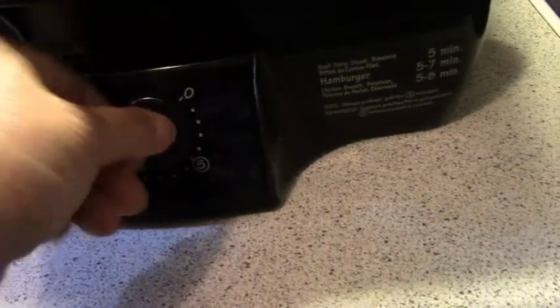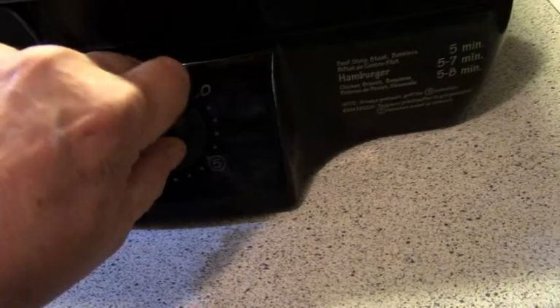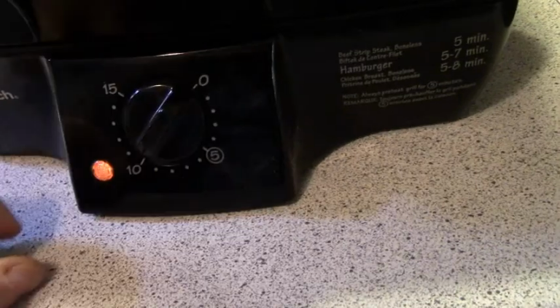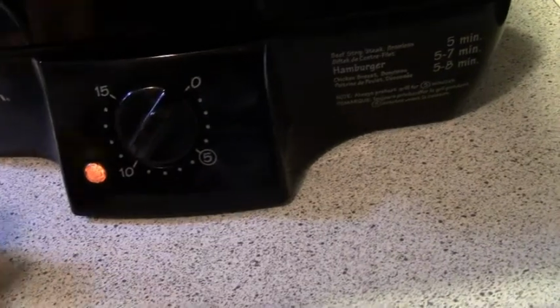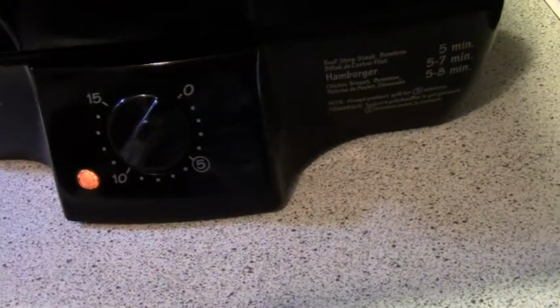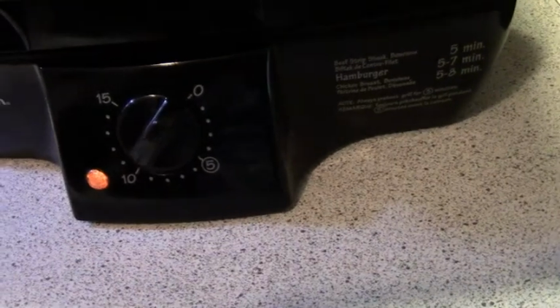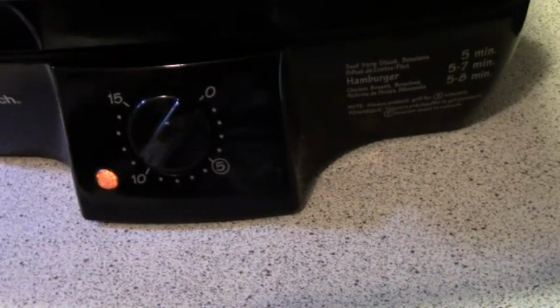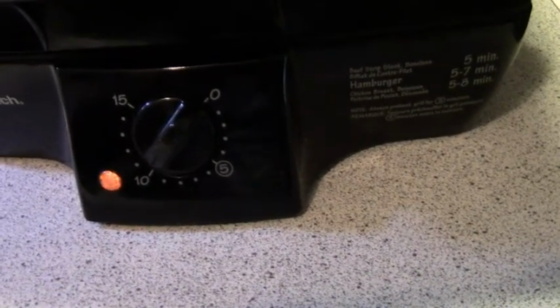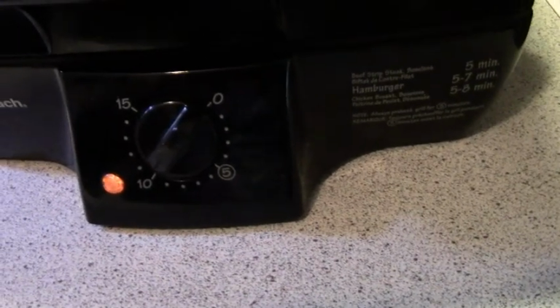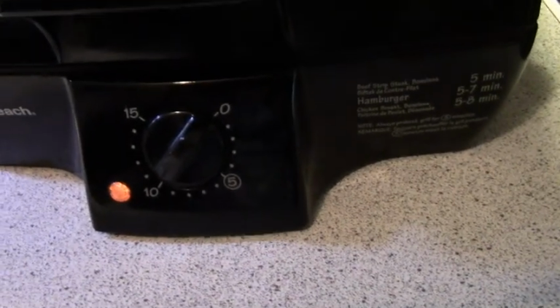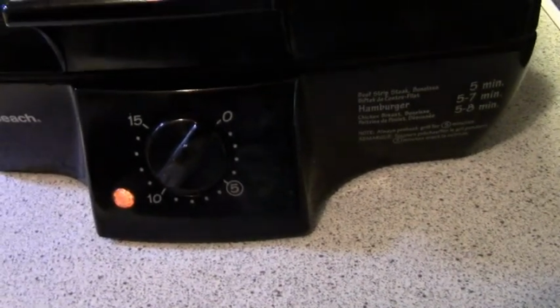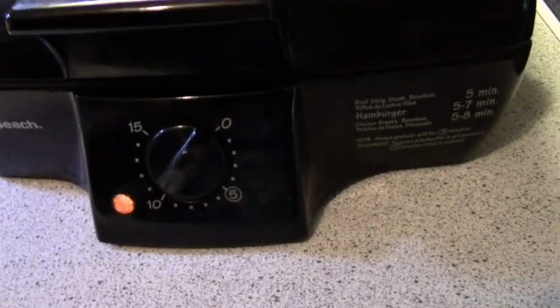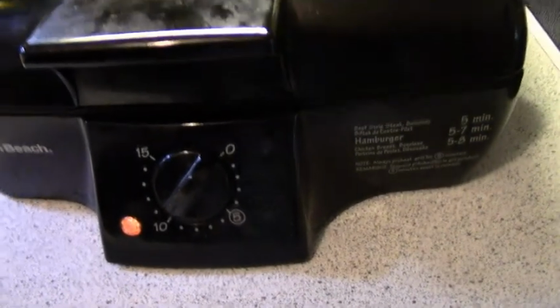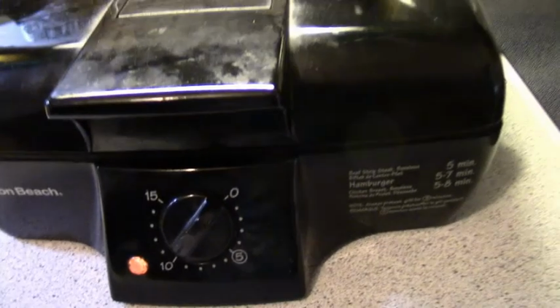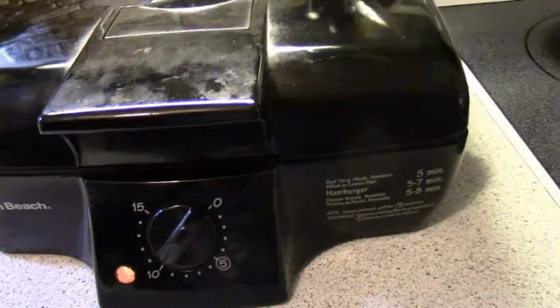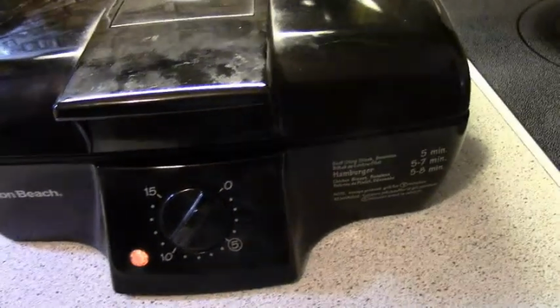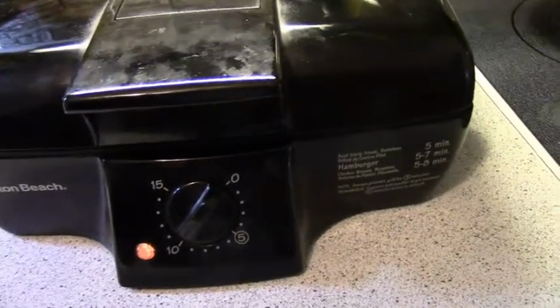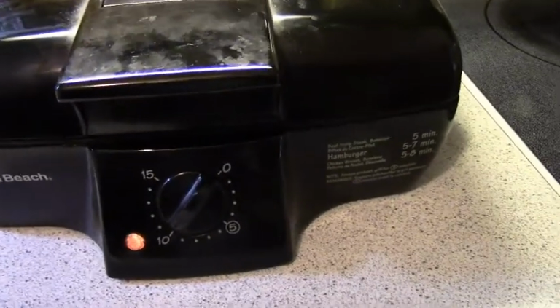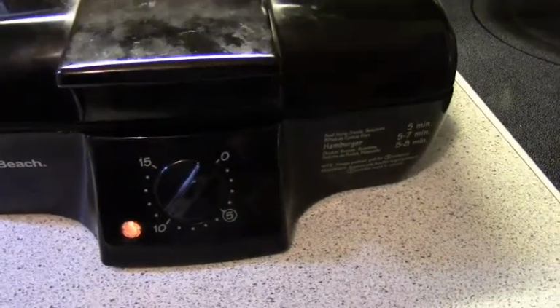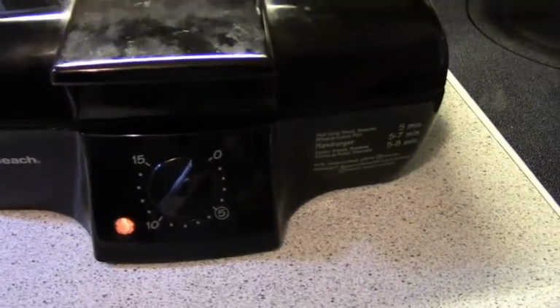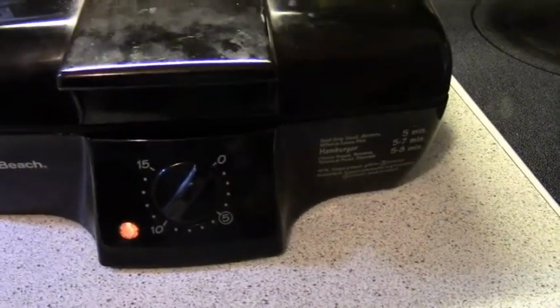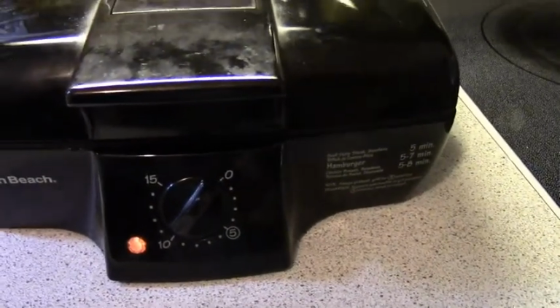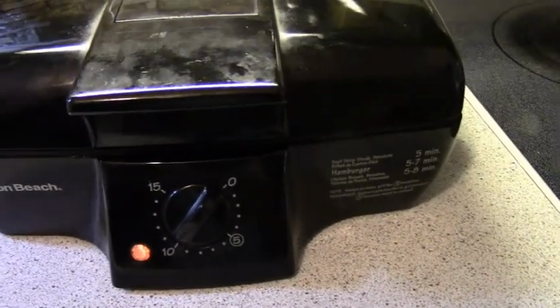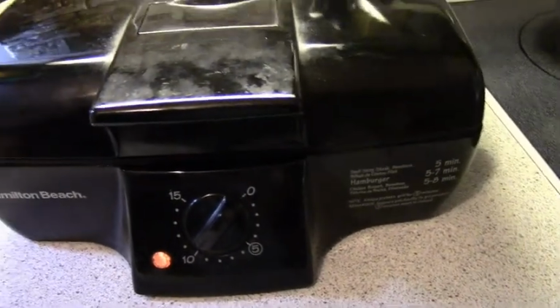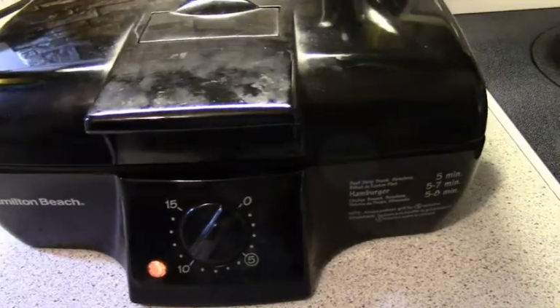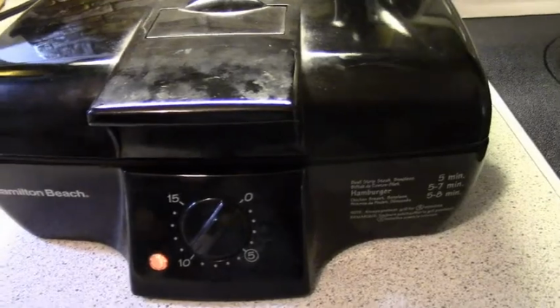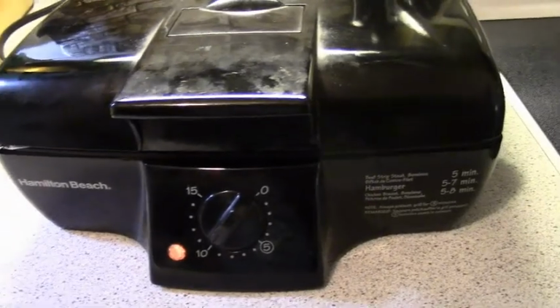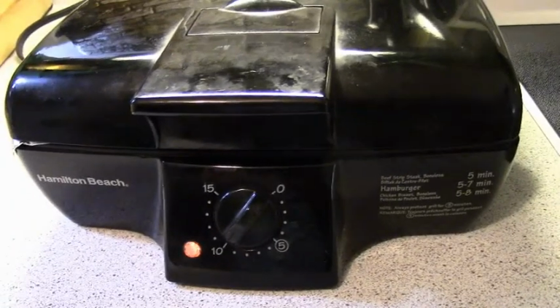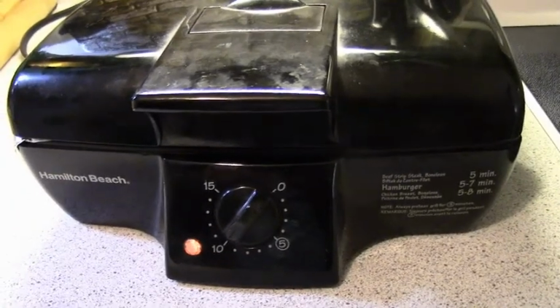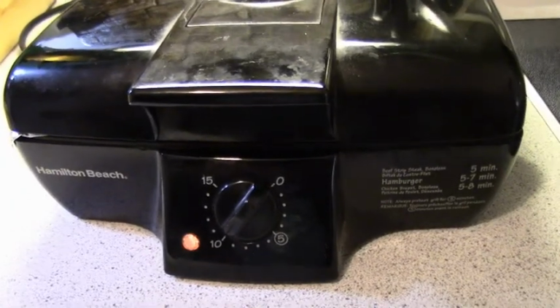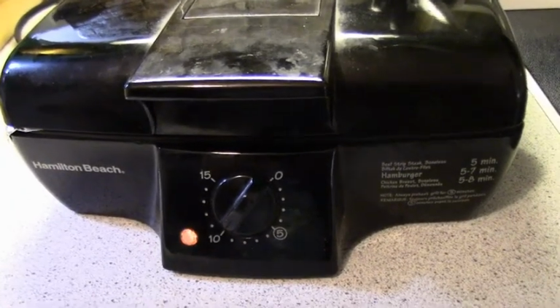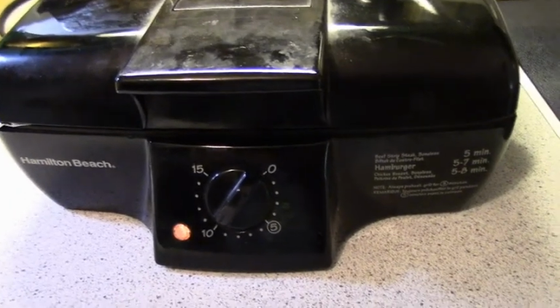Ten minutes. Let's see what happens. Will it be delicious? Will it be like a steamed chicken breast? What will it be? Only time will tell.